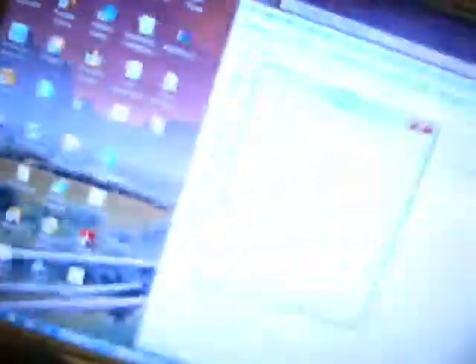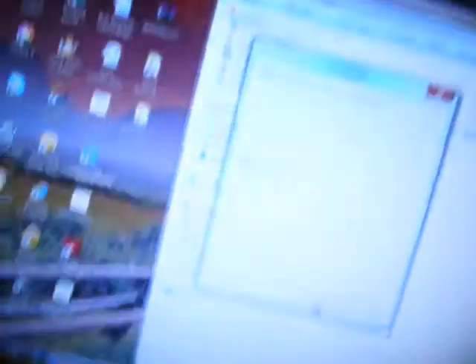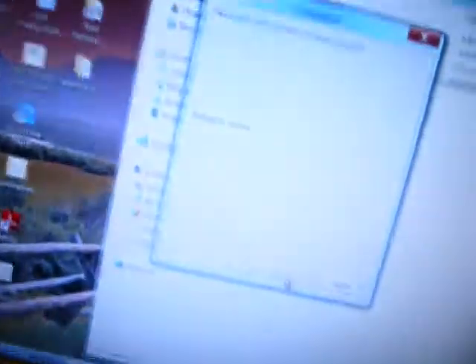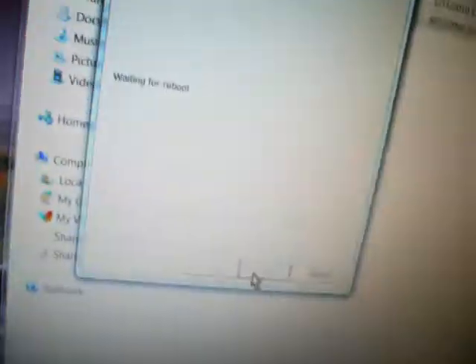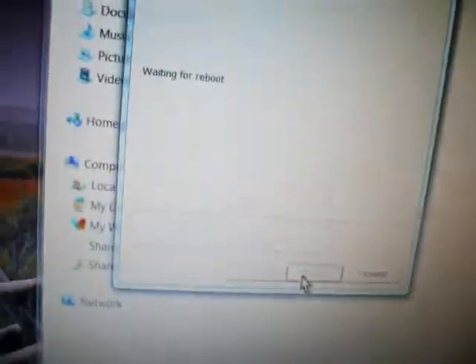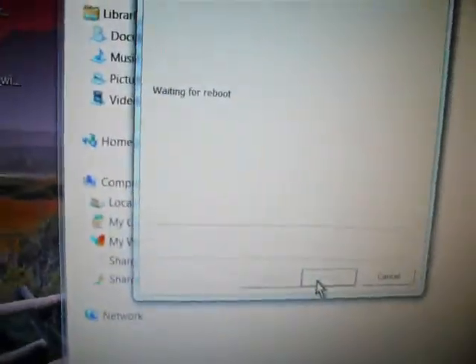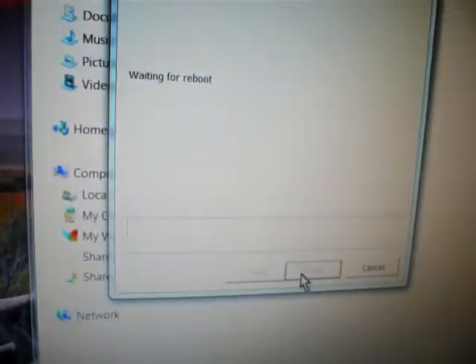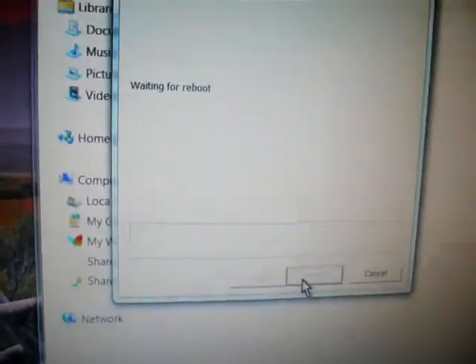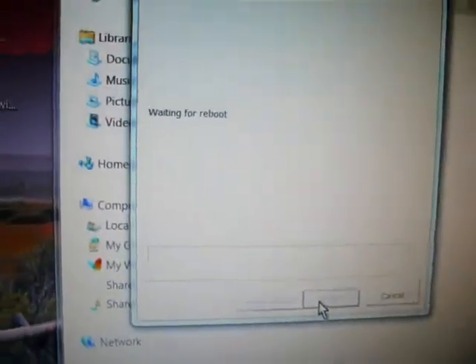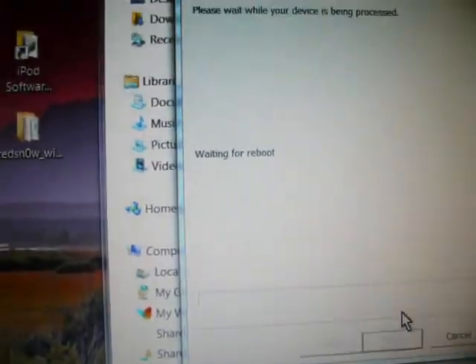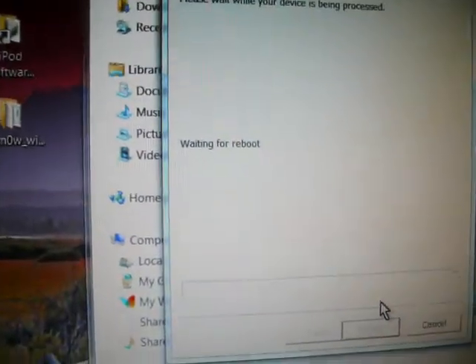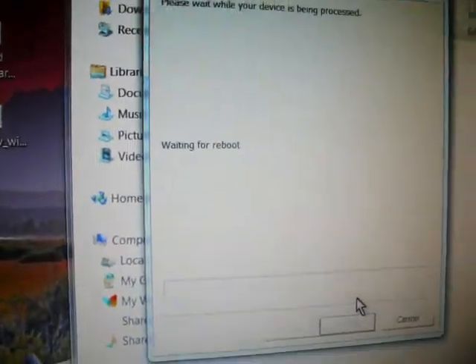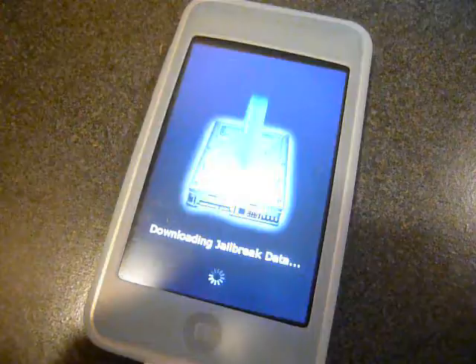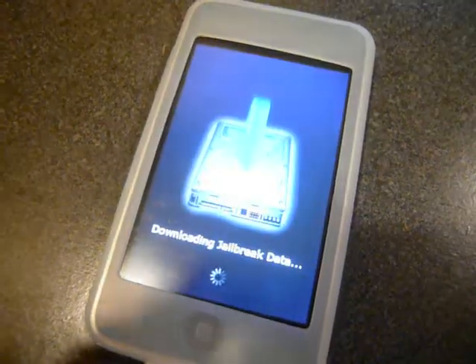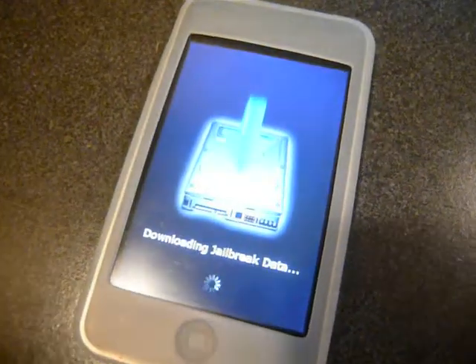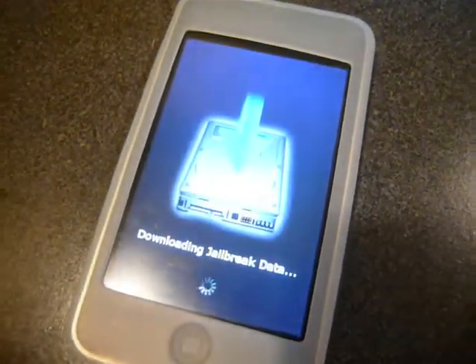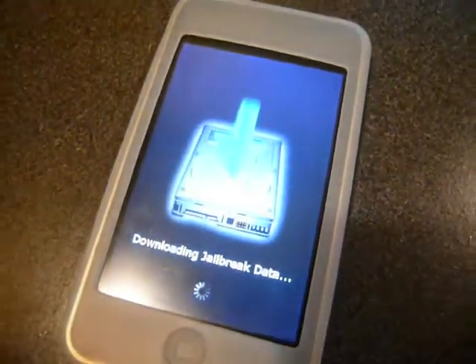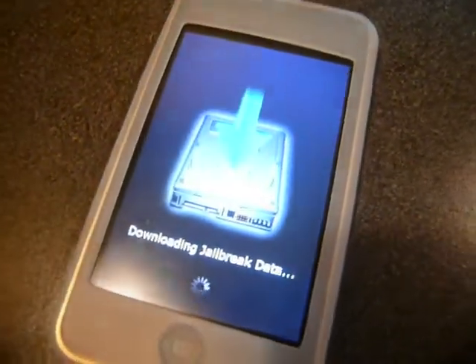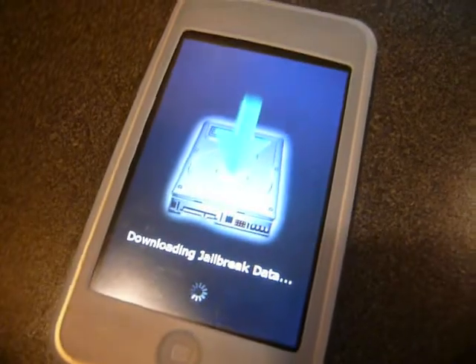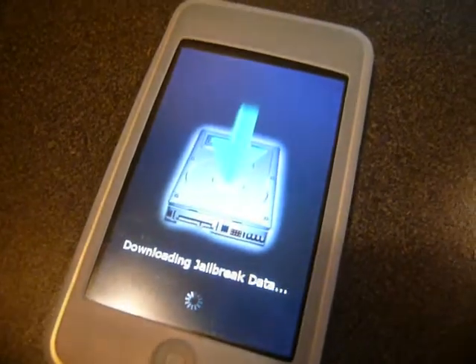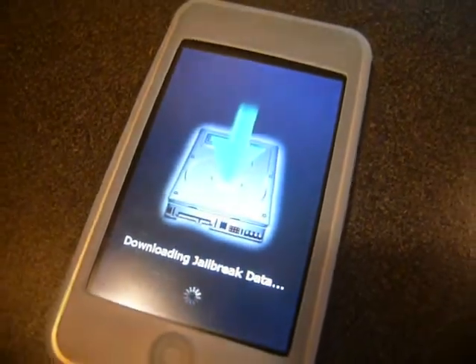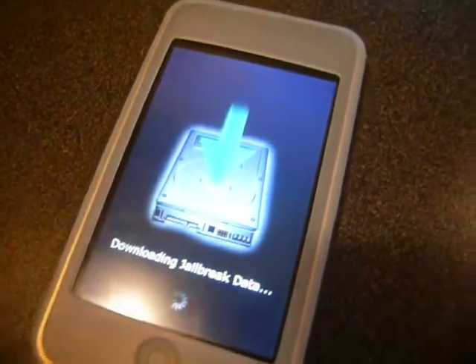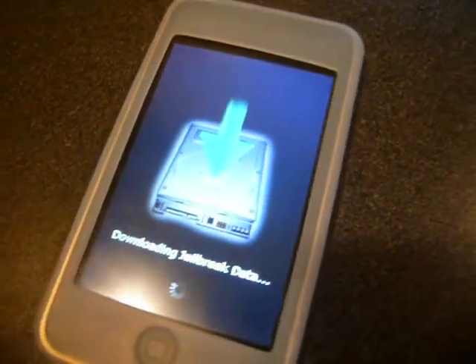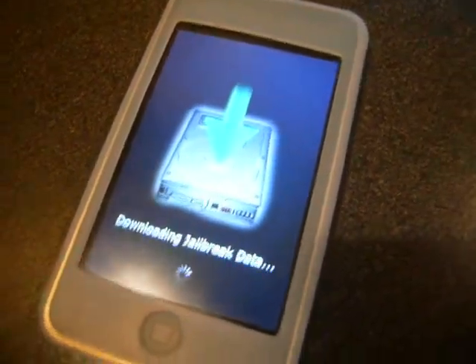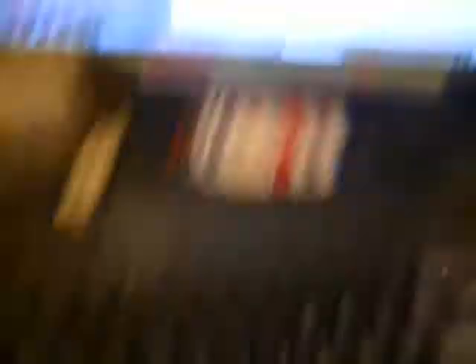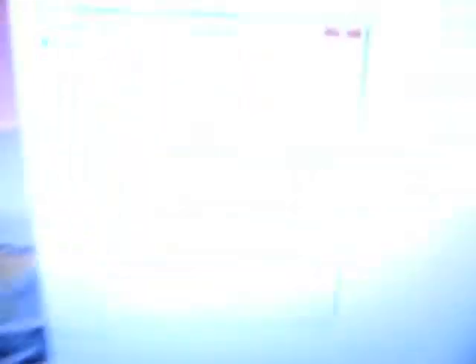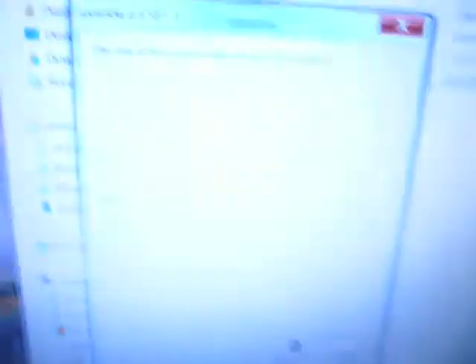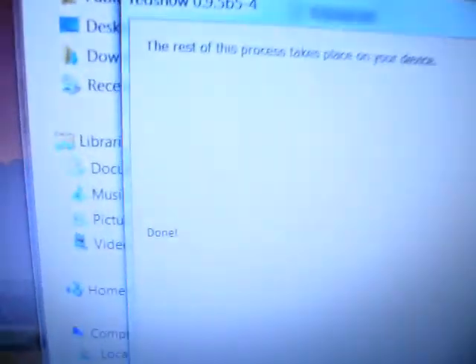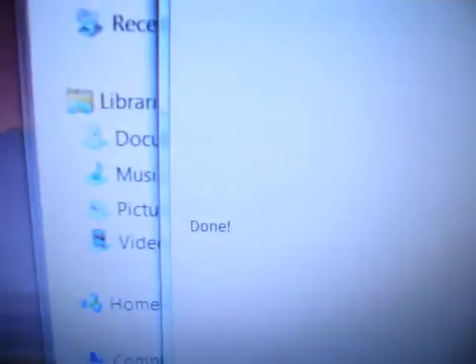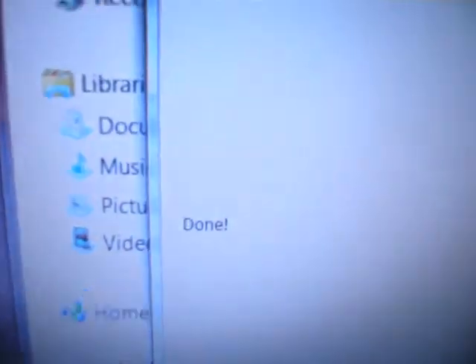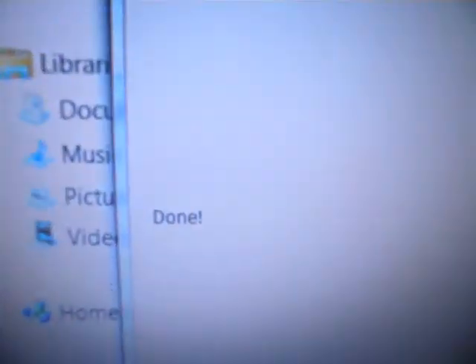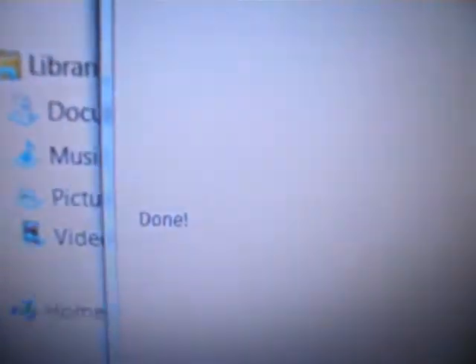It's doing something — it's waiting for the reboot and it's going to keep going. And then here it is: downloading jailbreak data. And it's done.